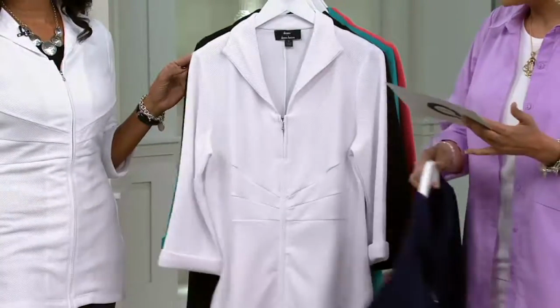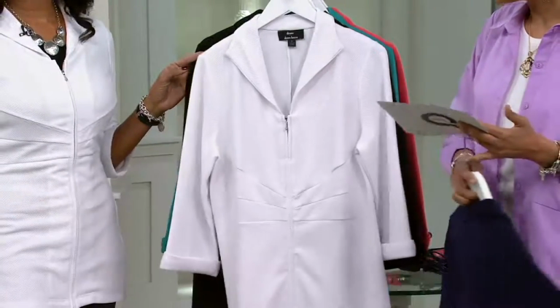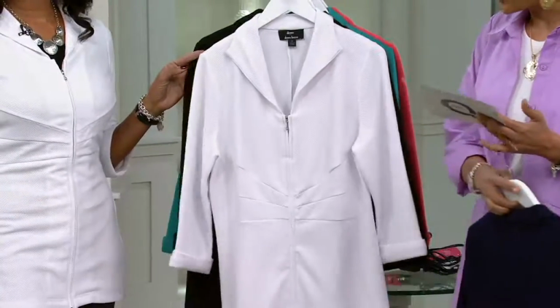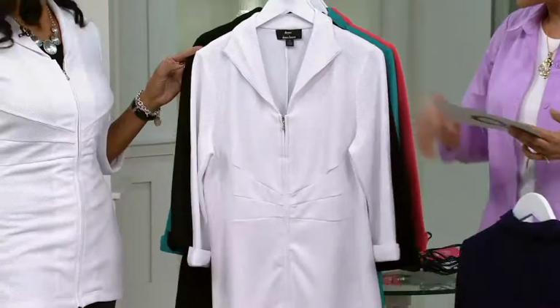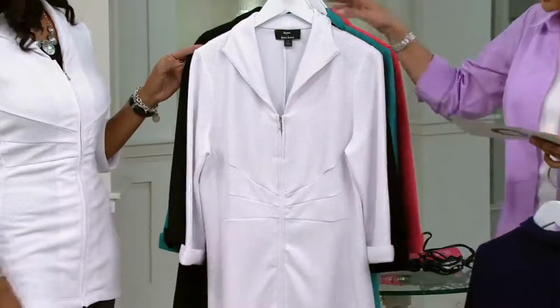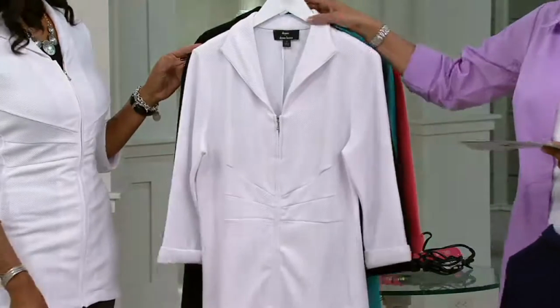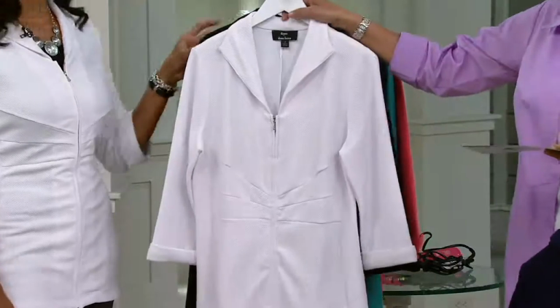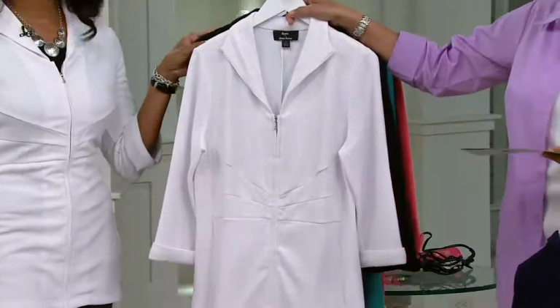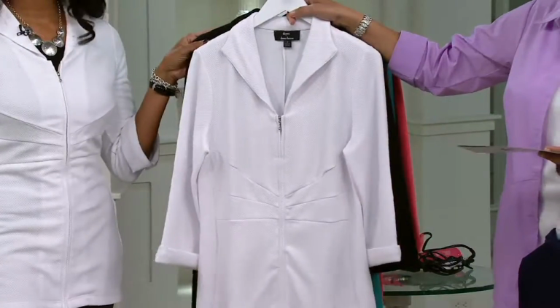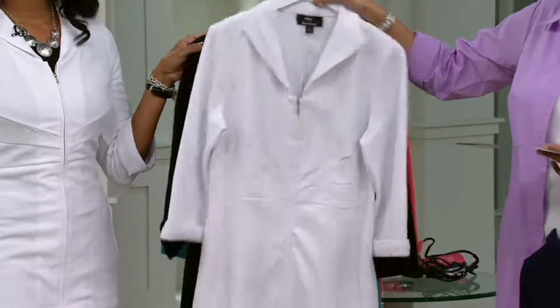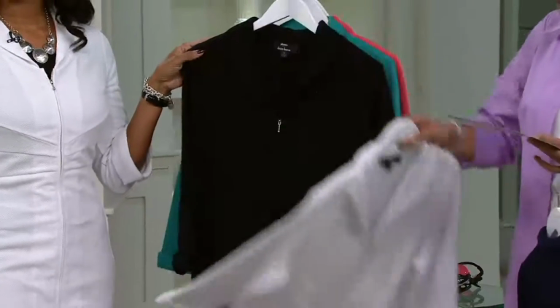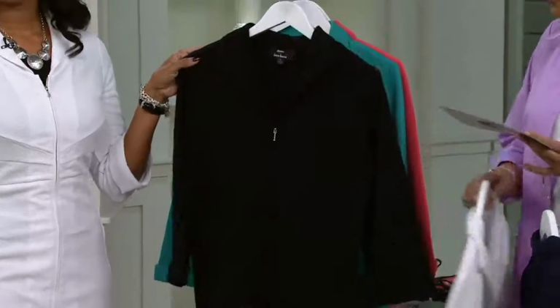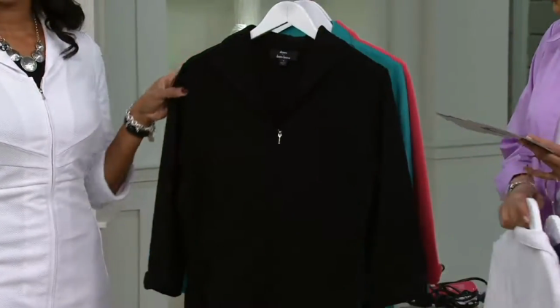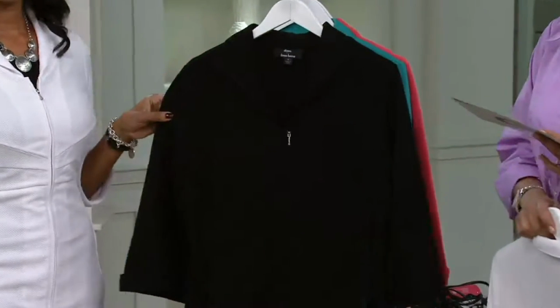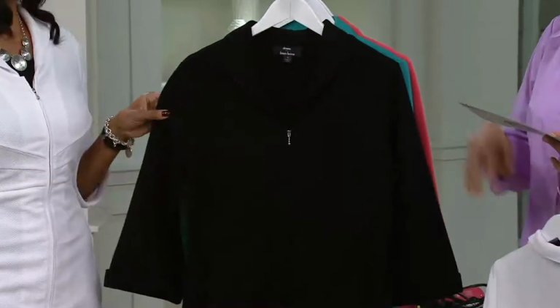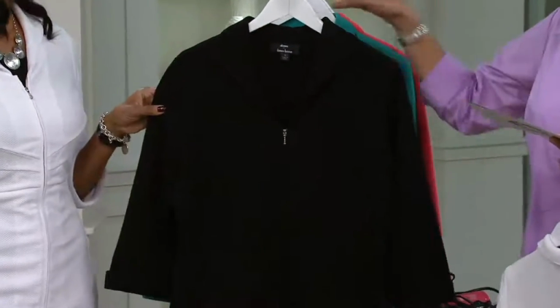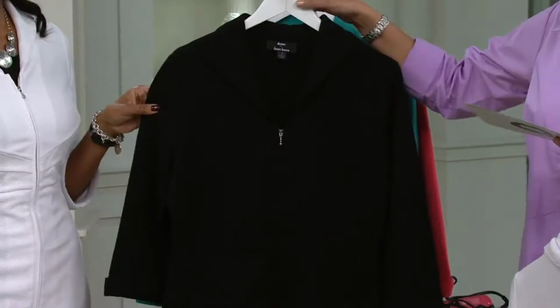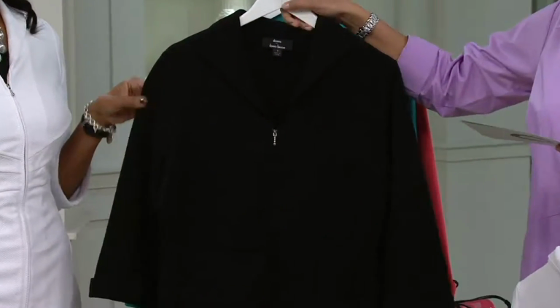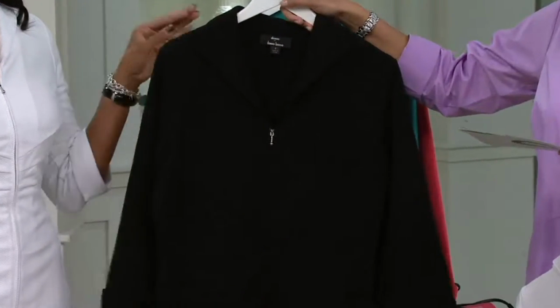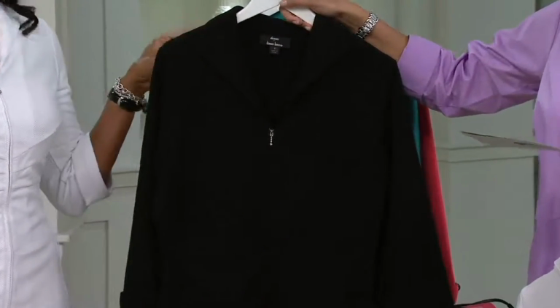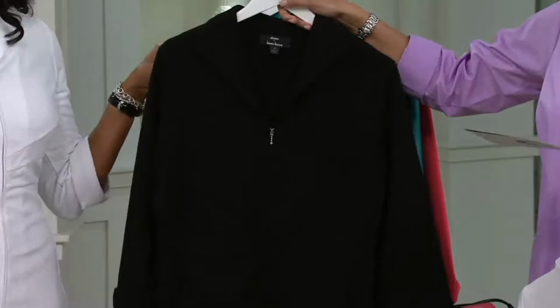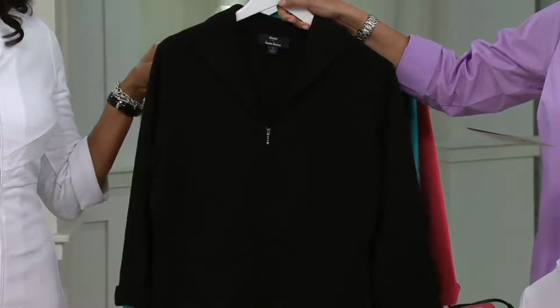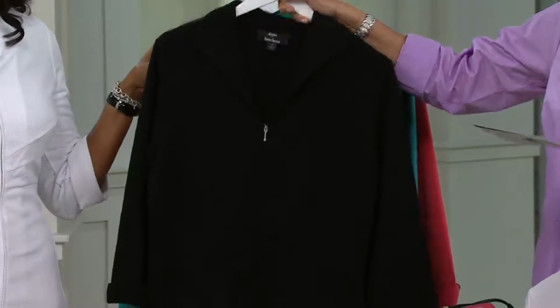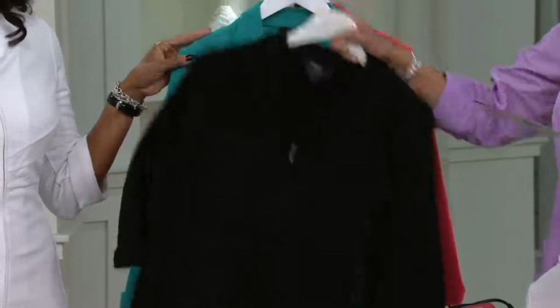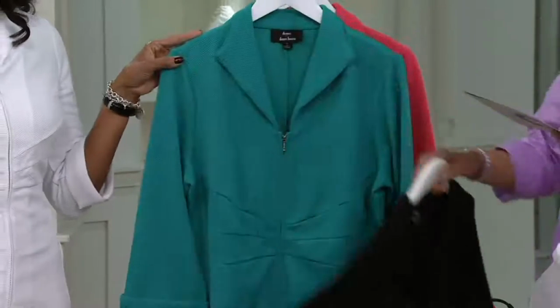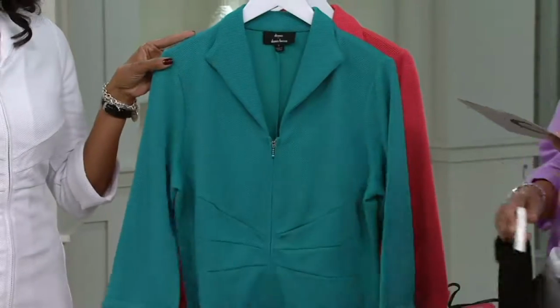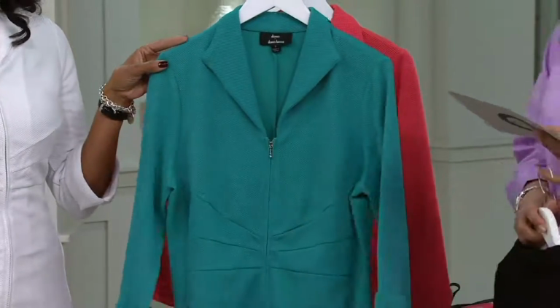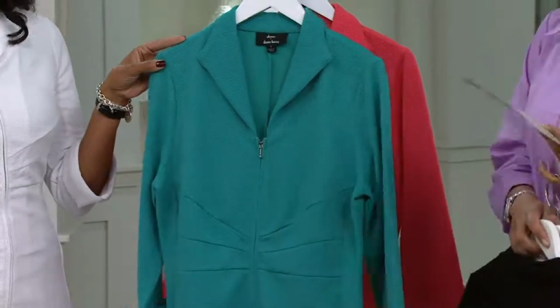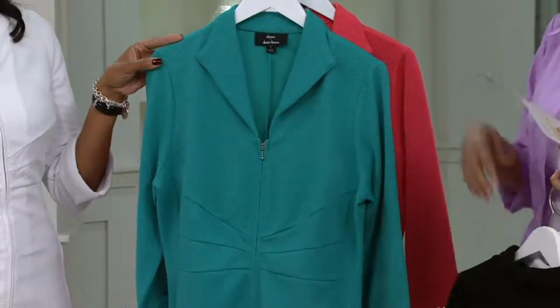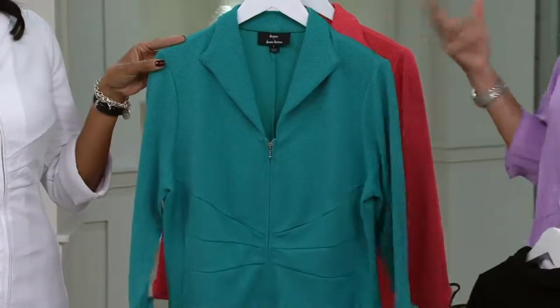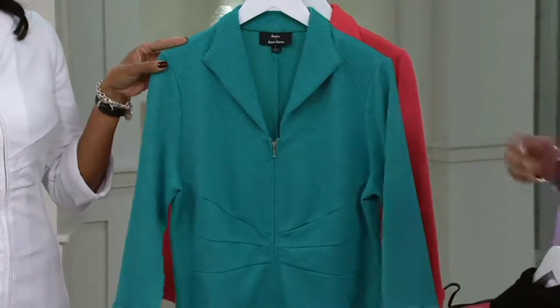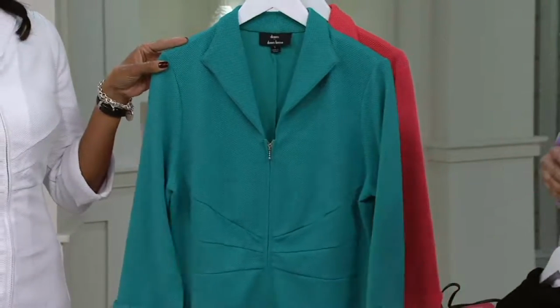Here's the white, the one that Lena has on. Here's your black — this is the one that Pat's been wearing all morning. And Miami green. I love that color — how would you describe that?